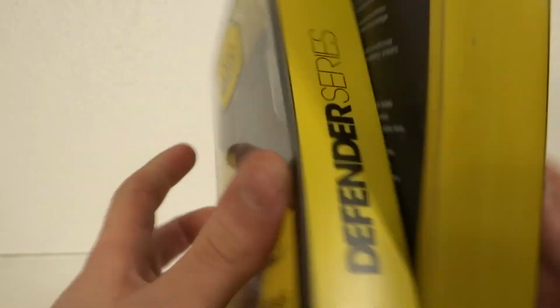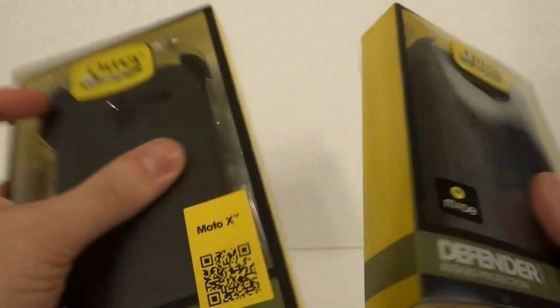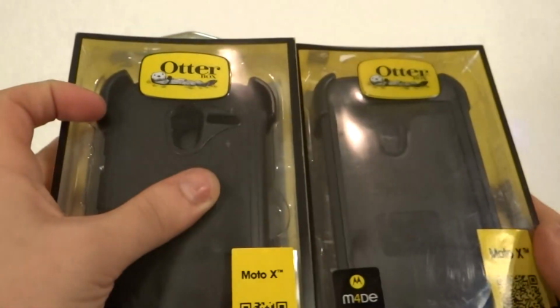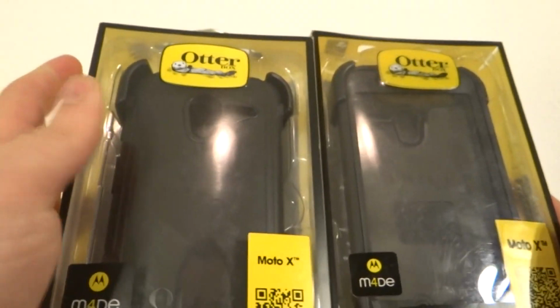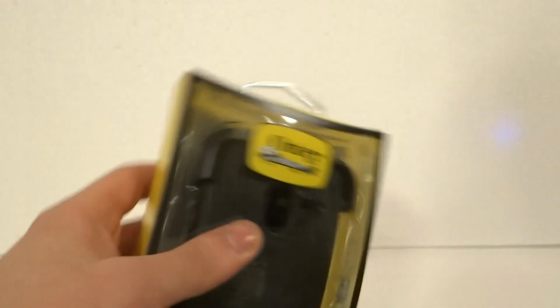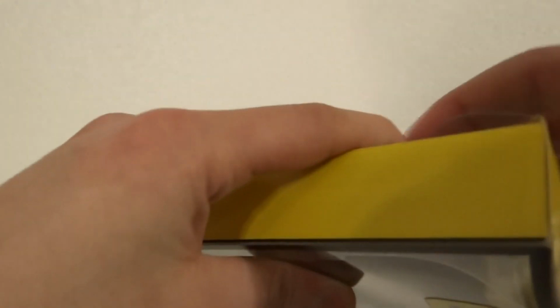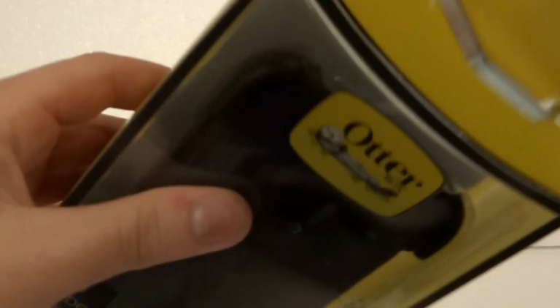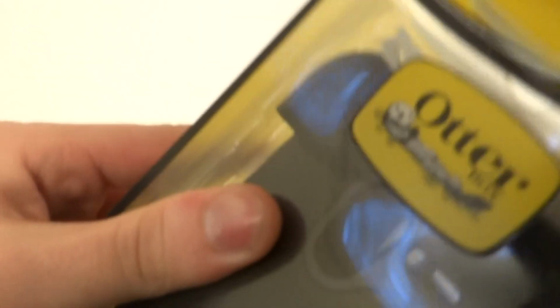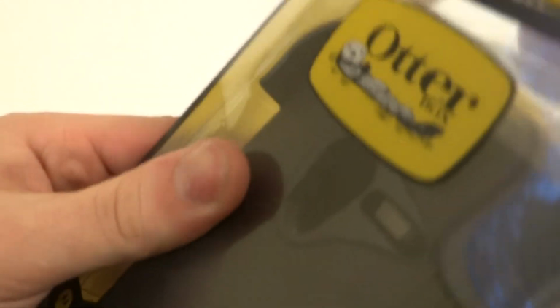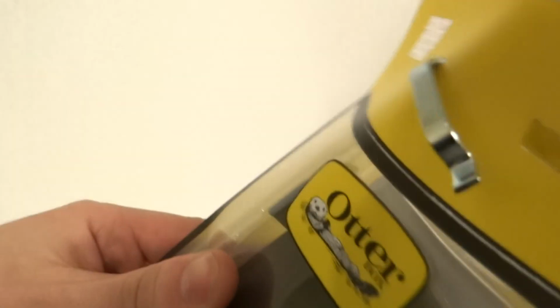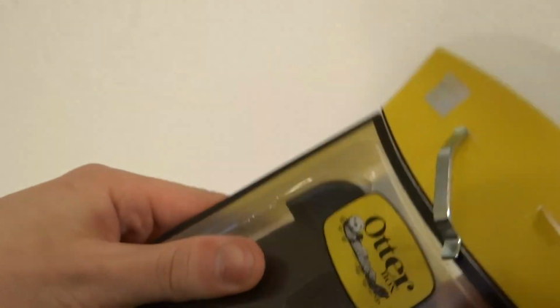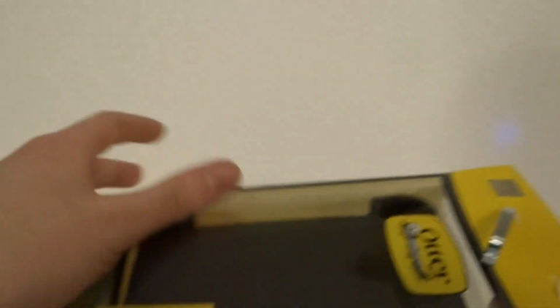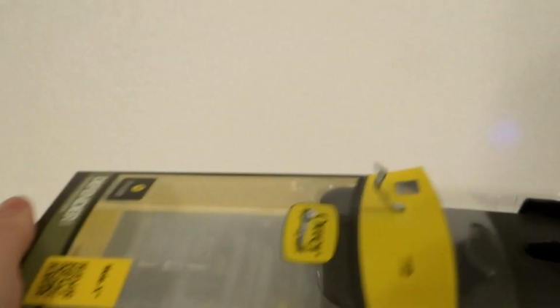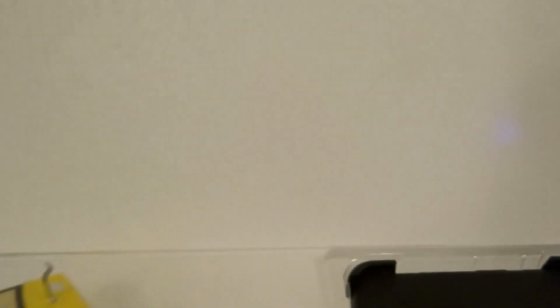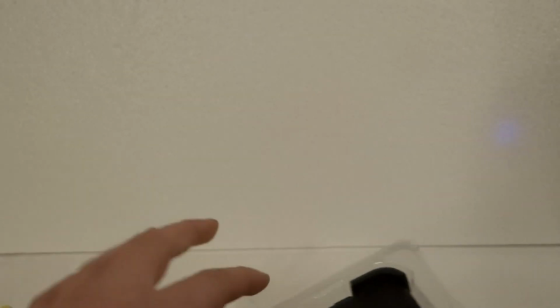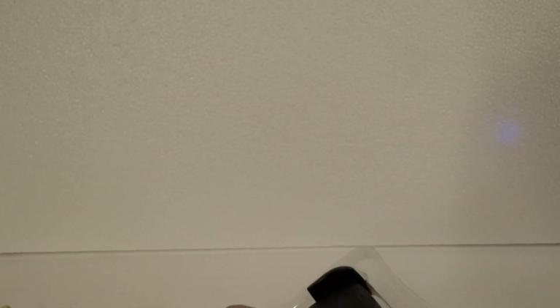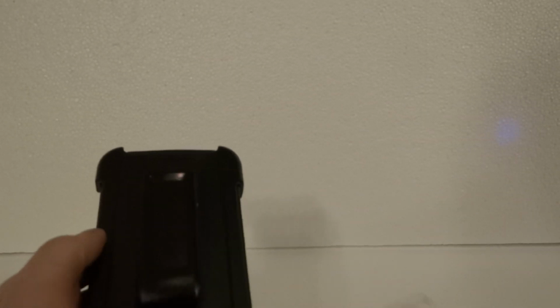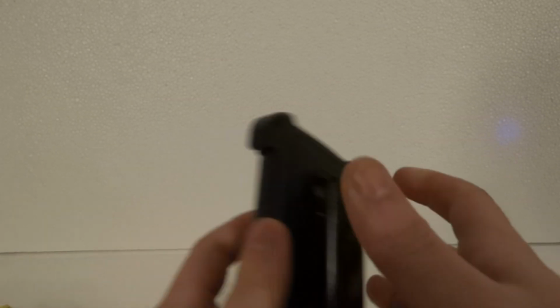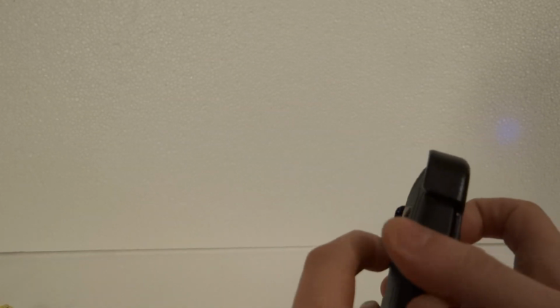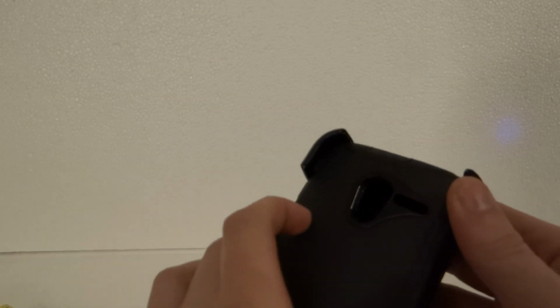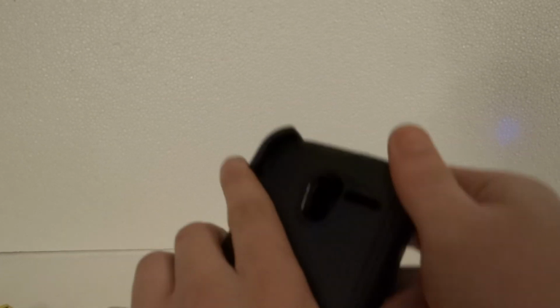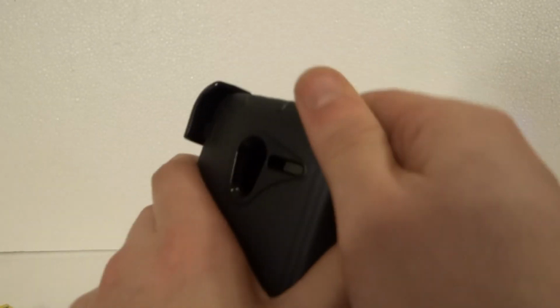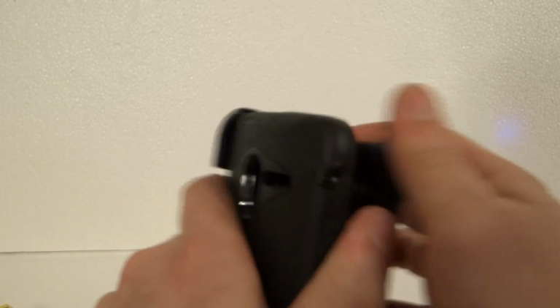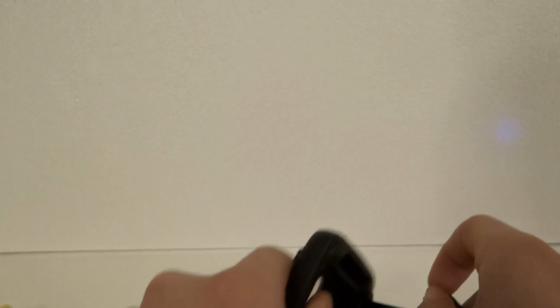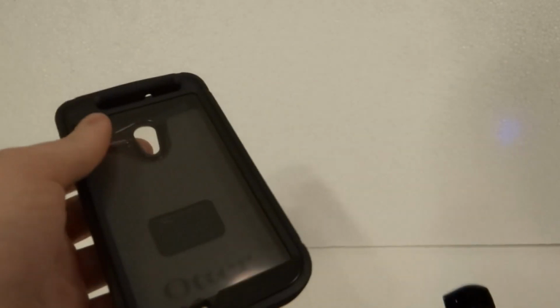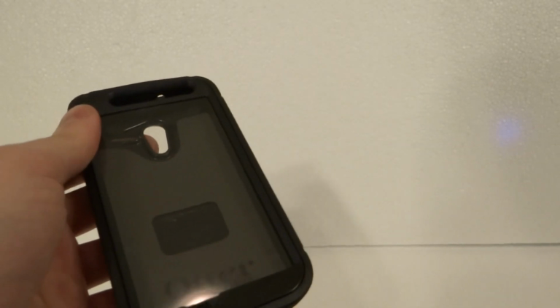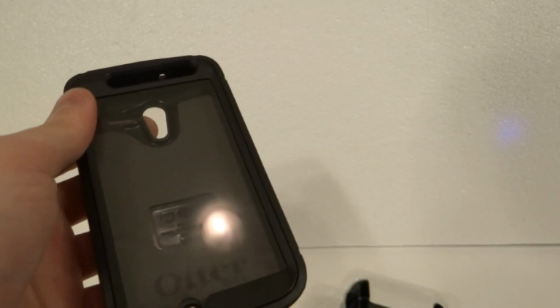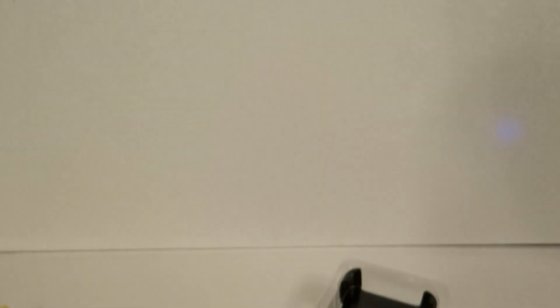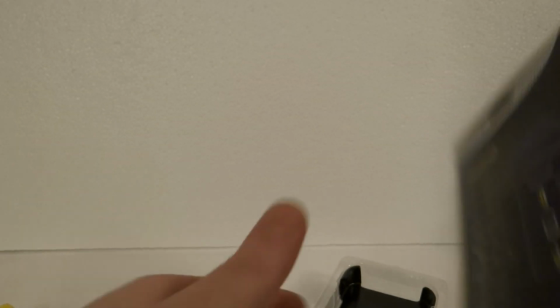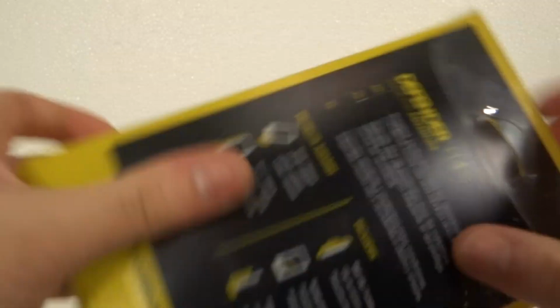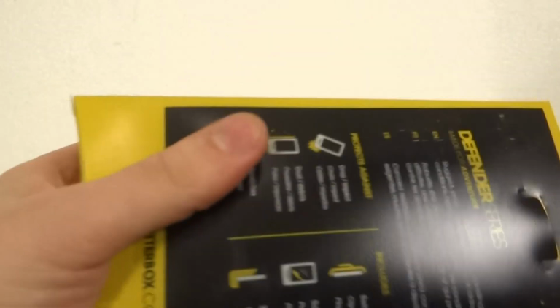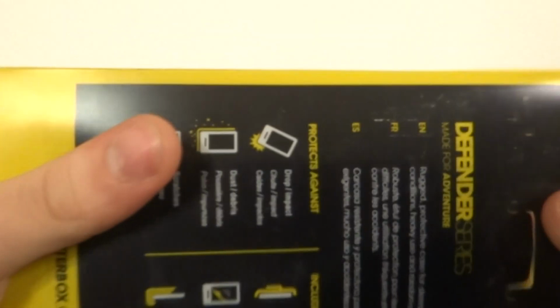Now we're going to open the case. Counterfeit ones are looking so much more realistic these days — it's very hard to tell compared to a couple of years ago. Let me just unpack these real quick.